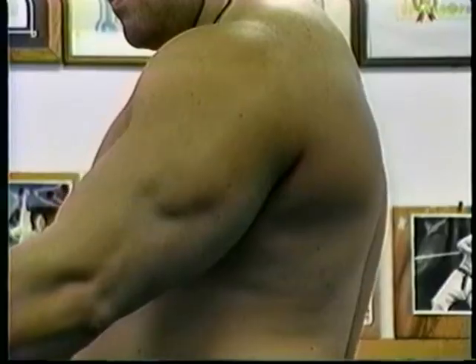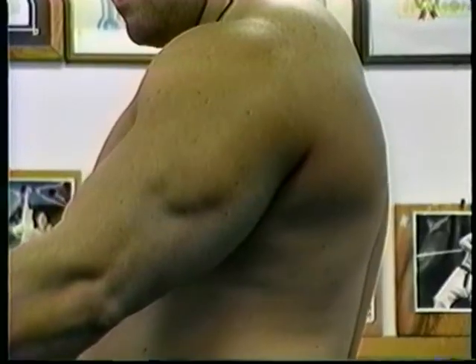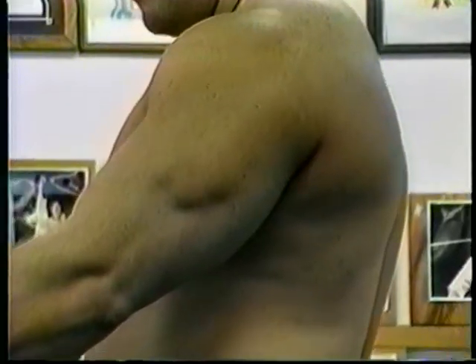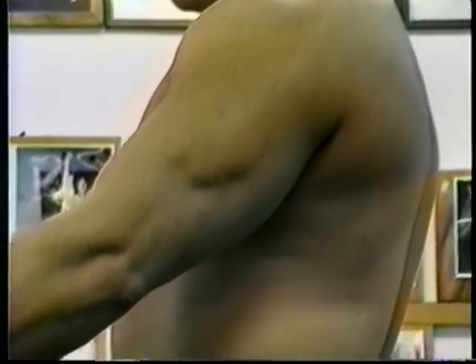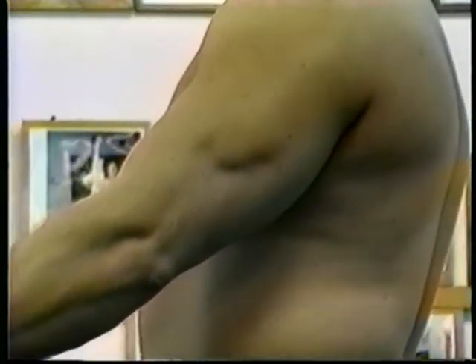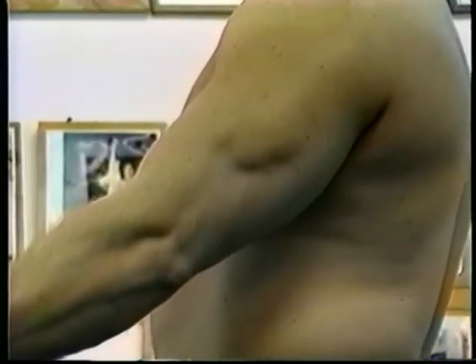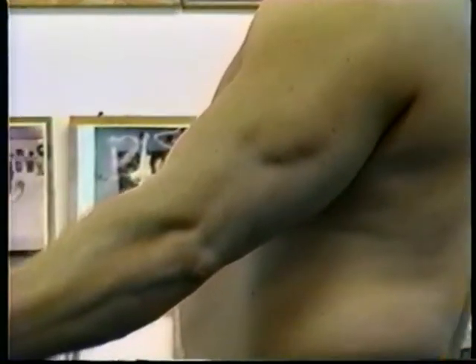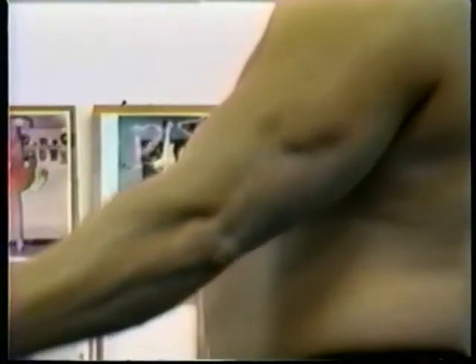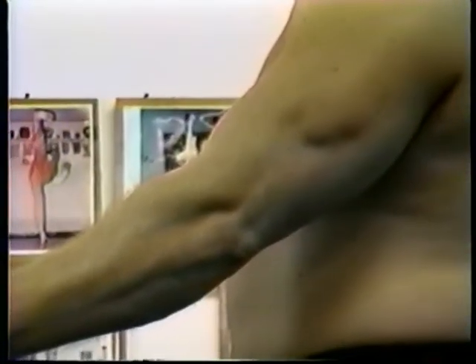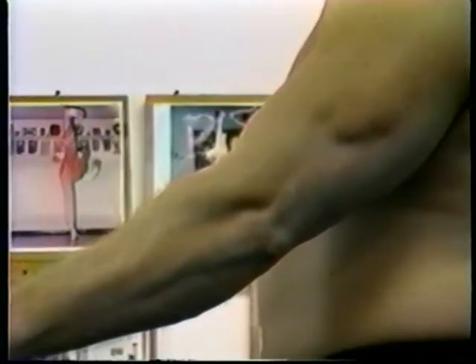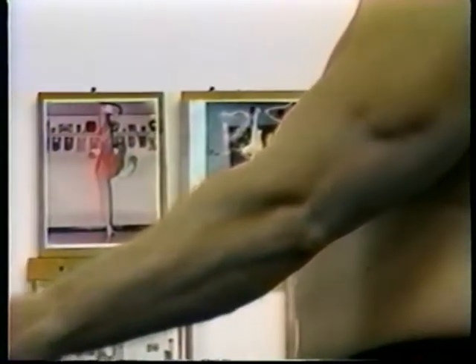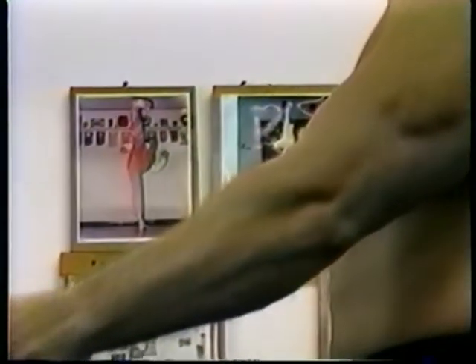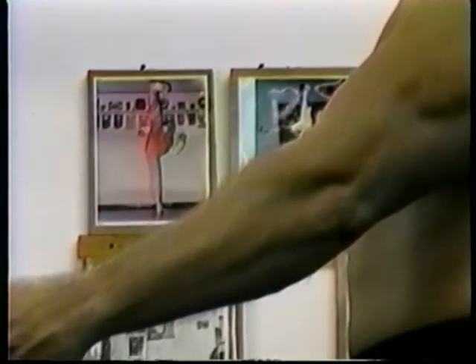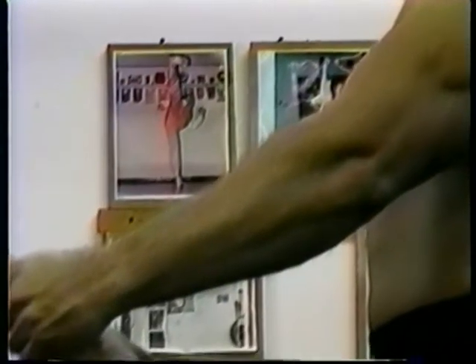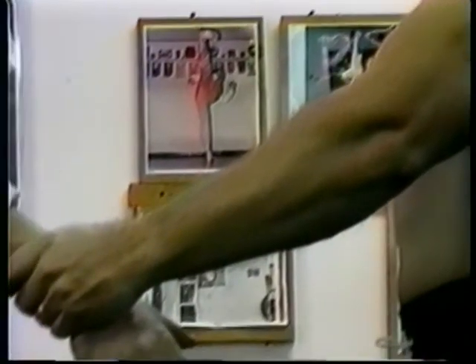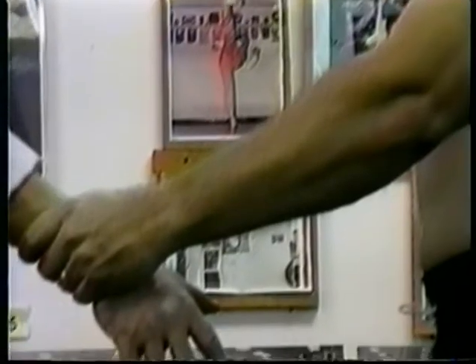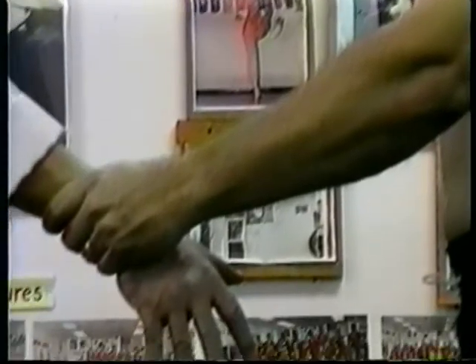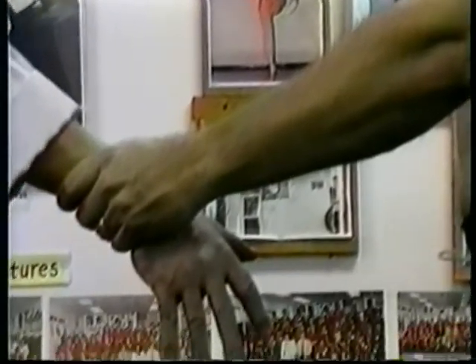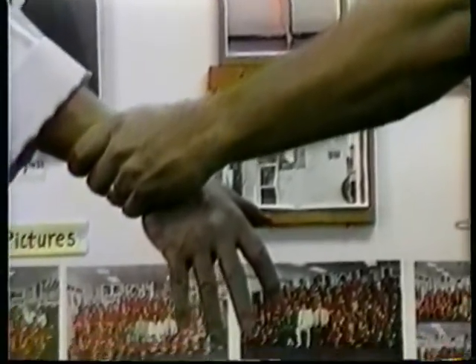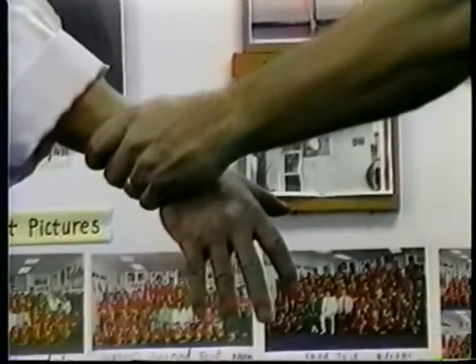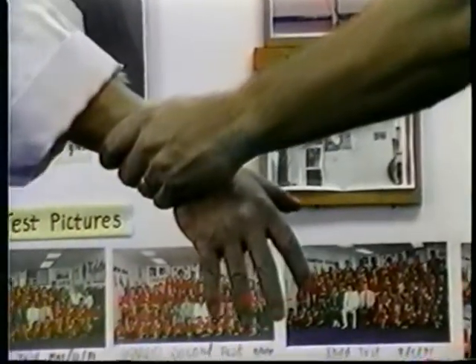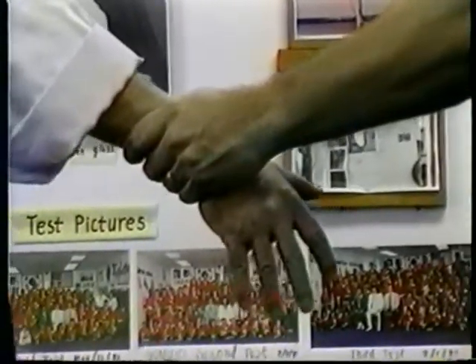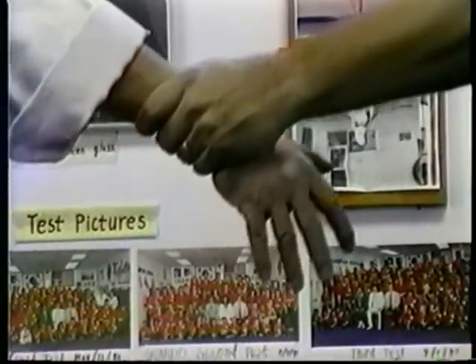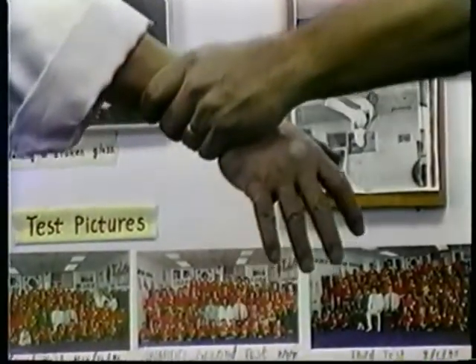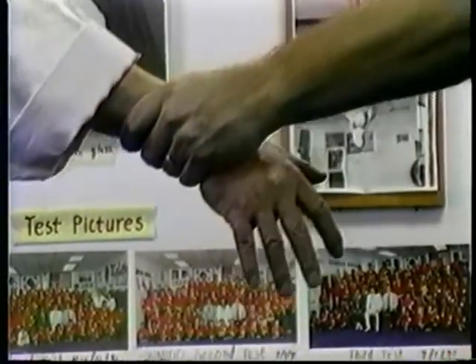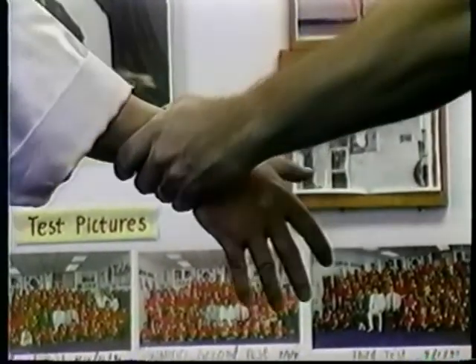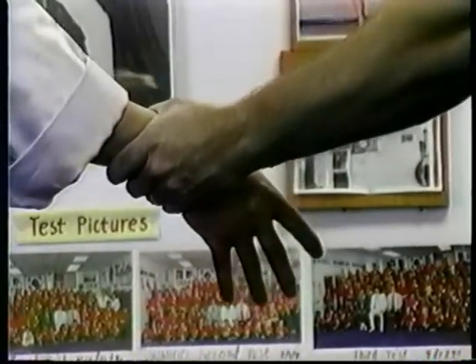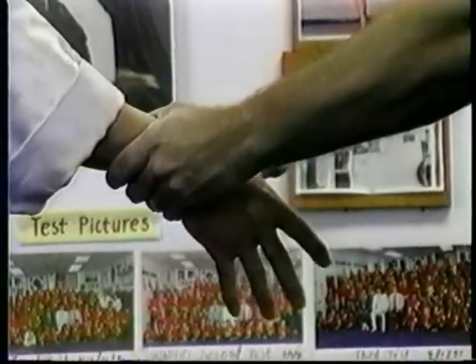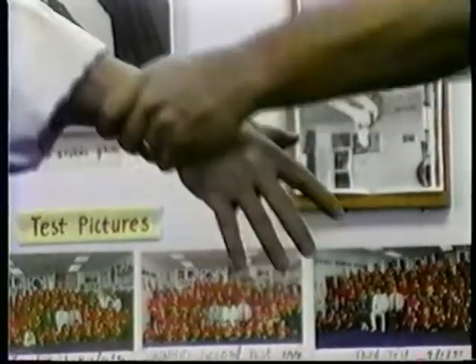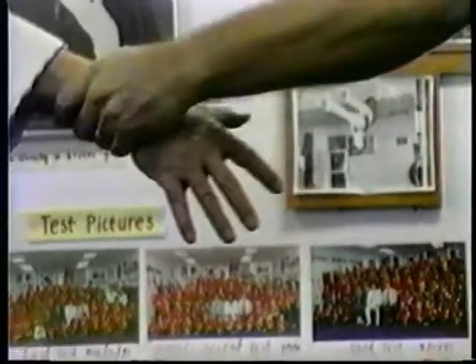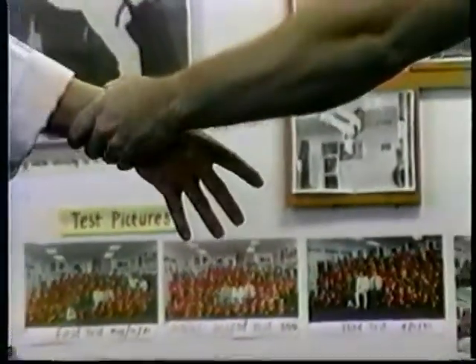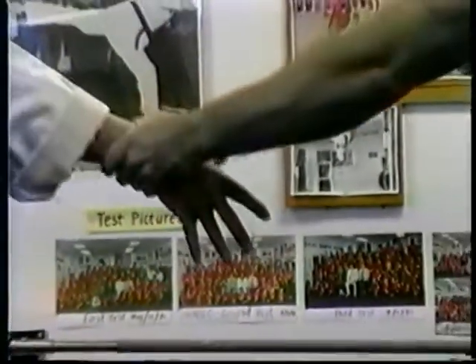With the correct technique, it does not matter how strong your attacker is — you can easily escape. But with an incorrect technique, you can never escape.